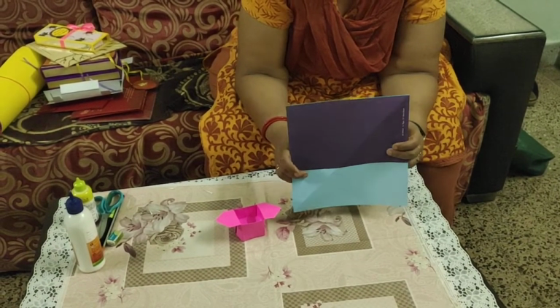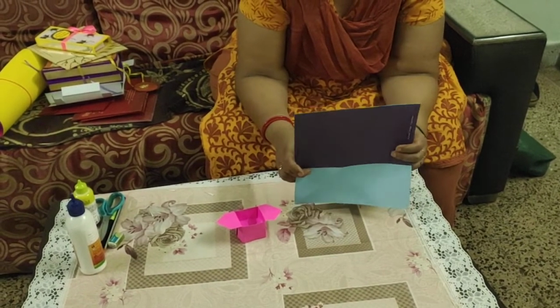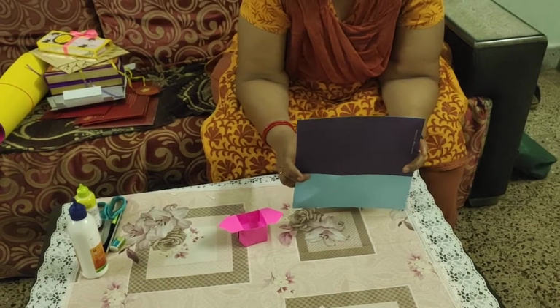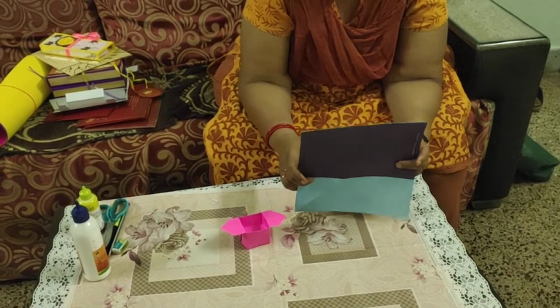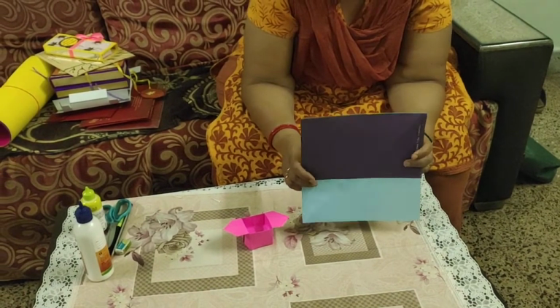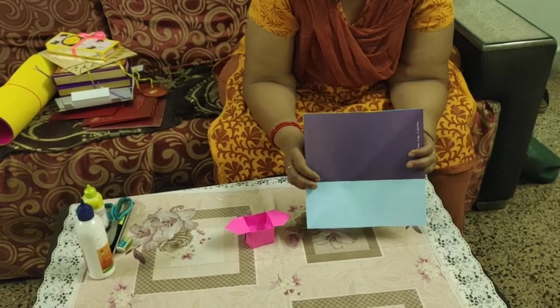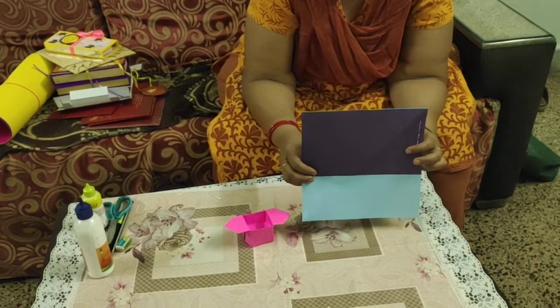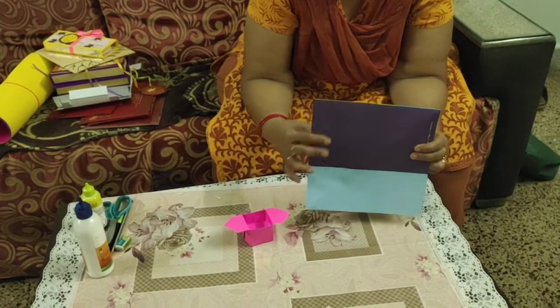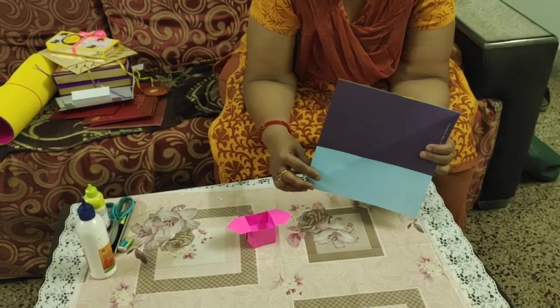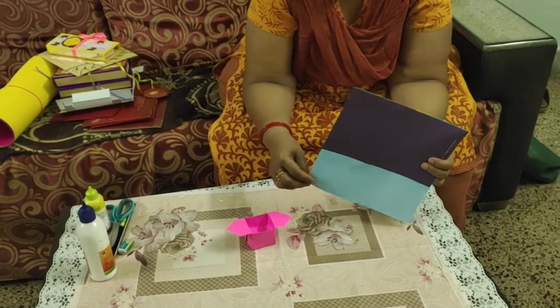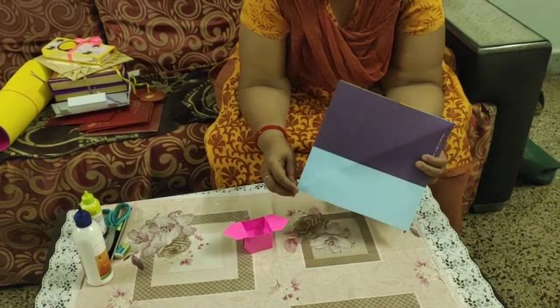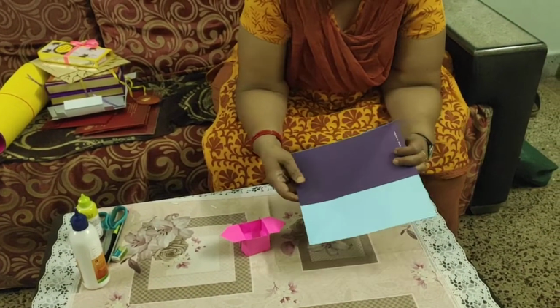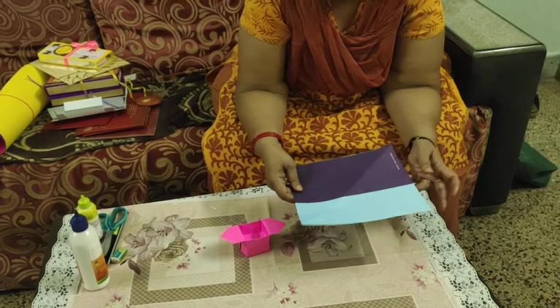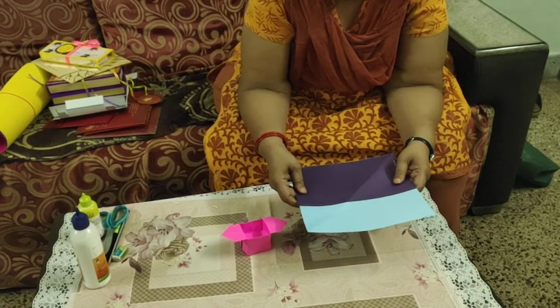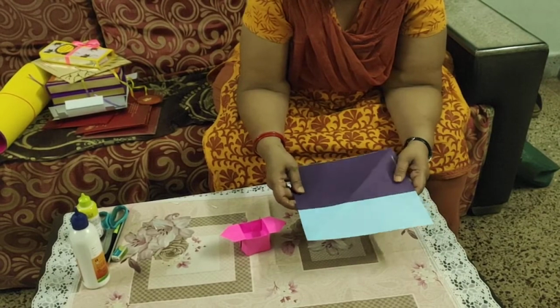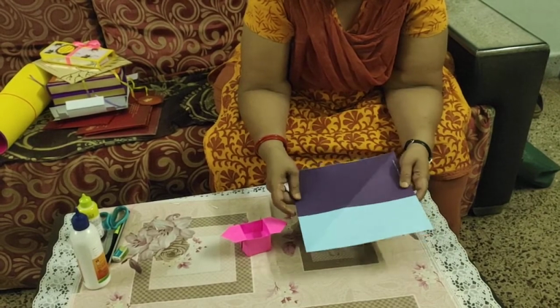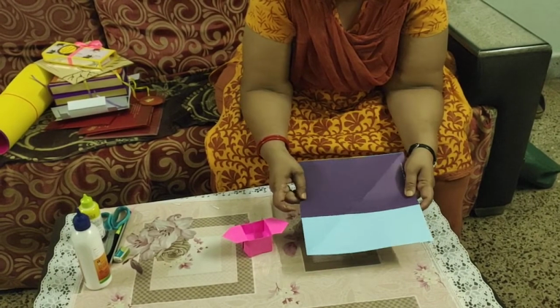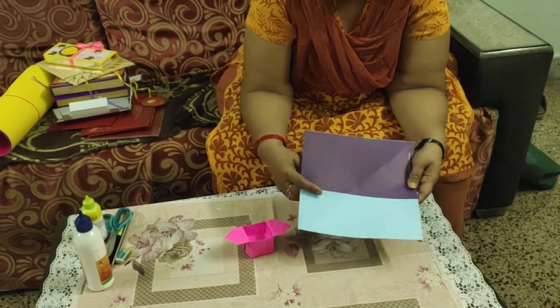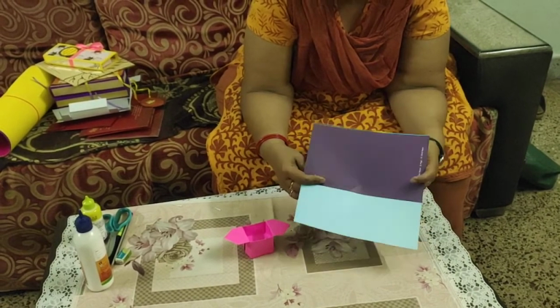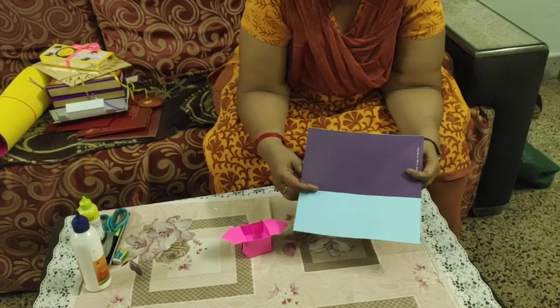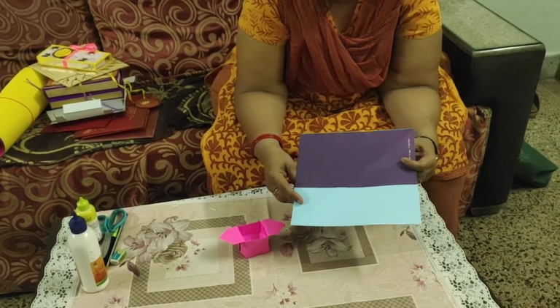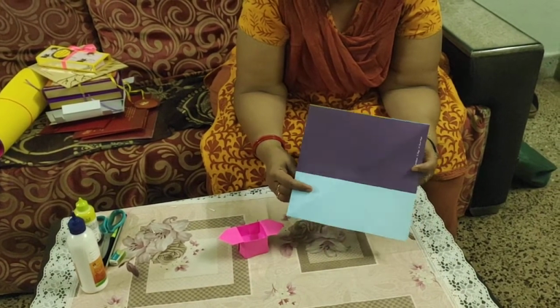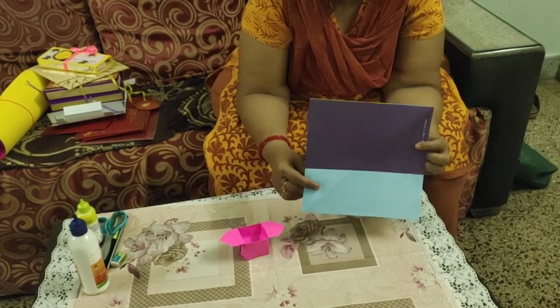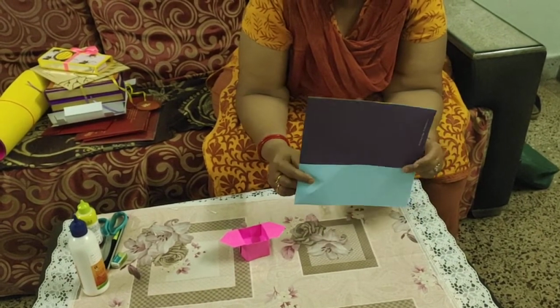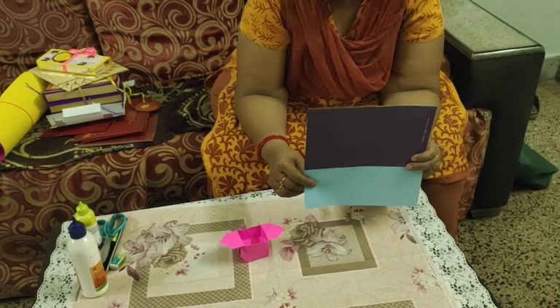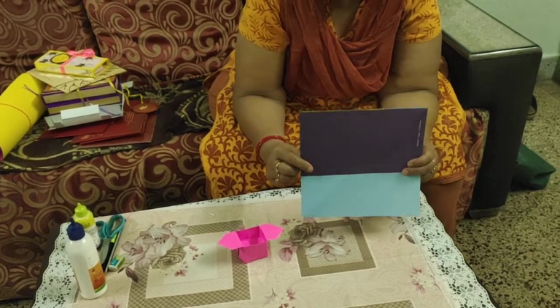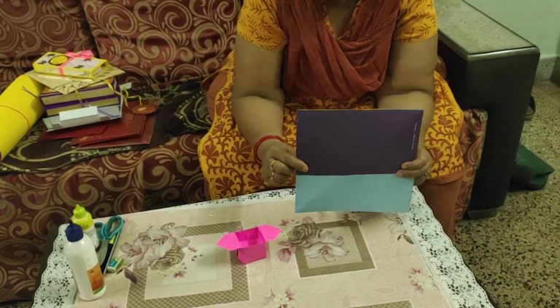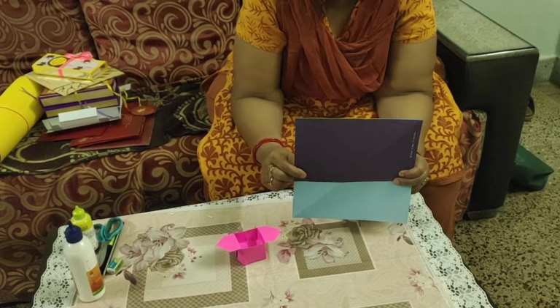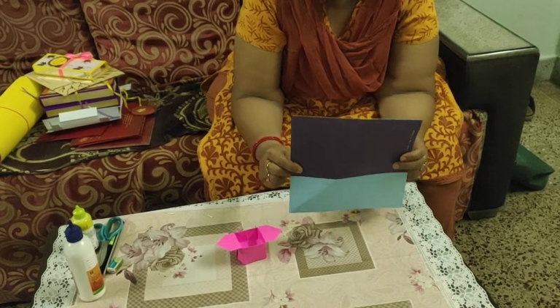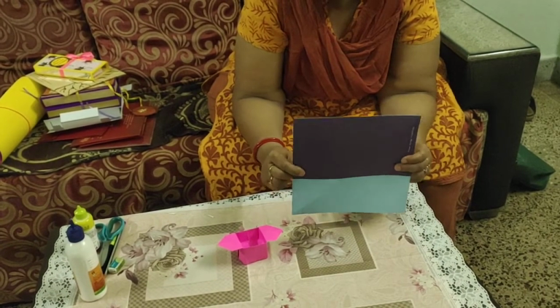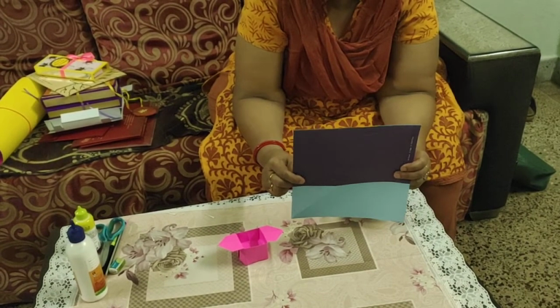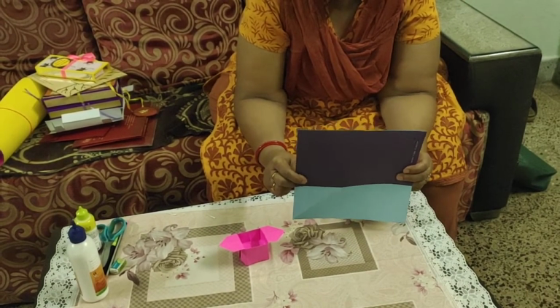If you have thin paper, you can join two sheets together, or use newspaper with one white paper on the back side. I am doing this with origami craft paper. I have taken one square sheet.